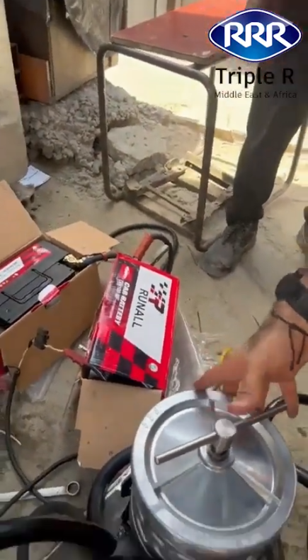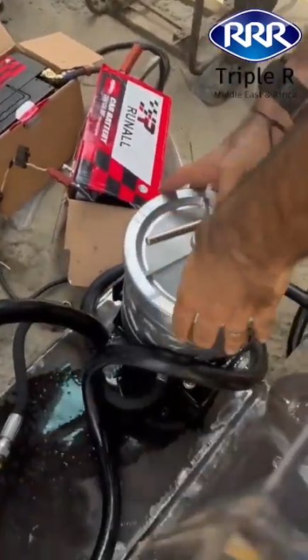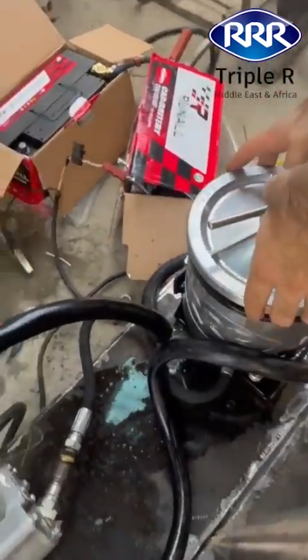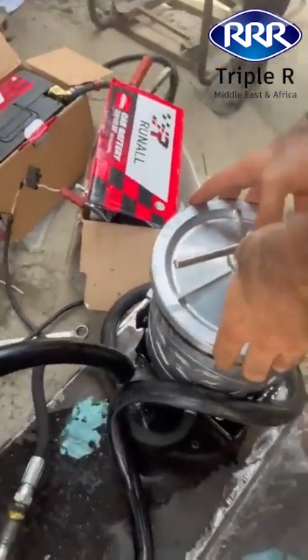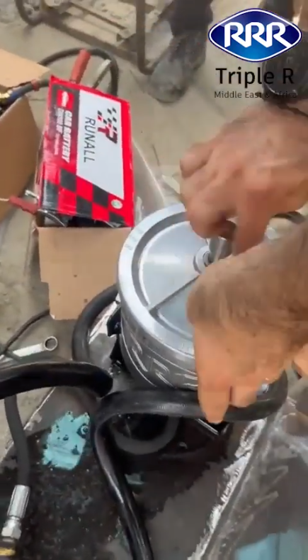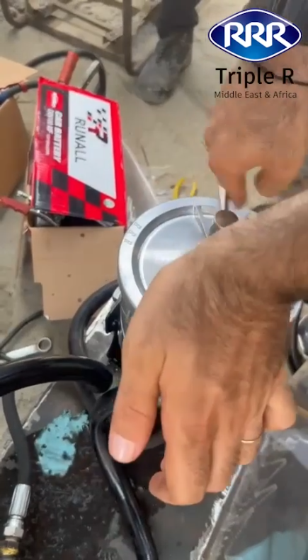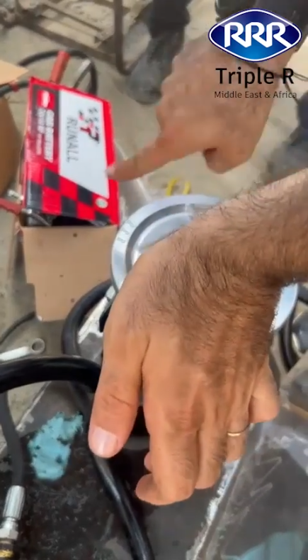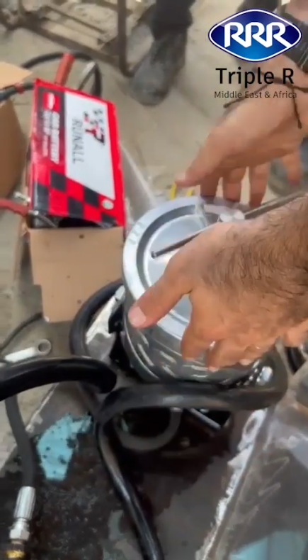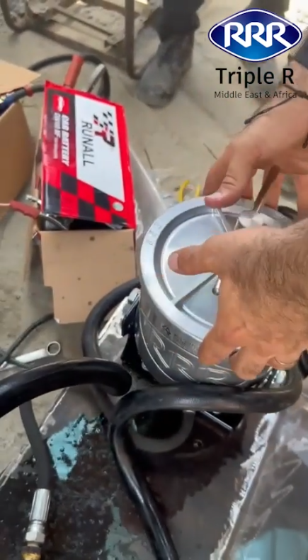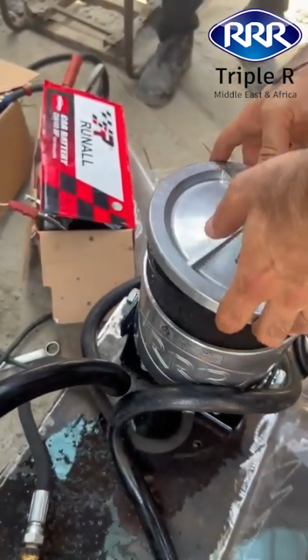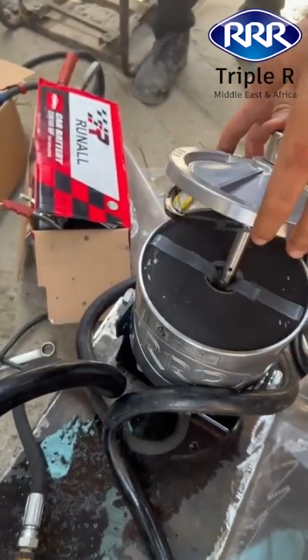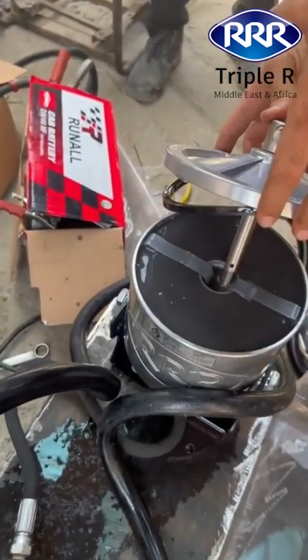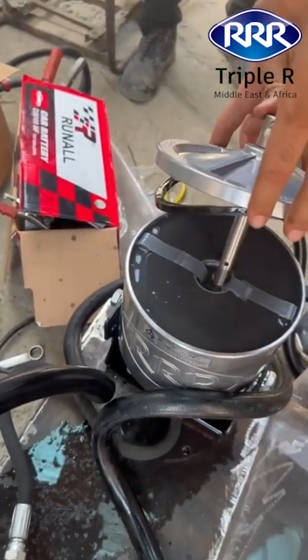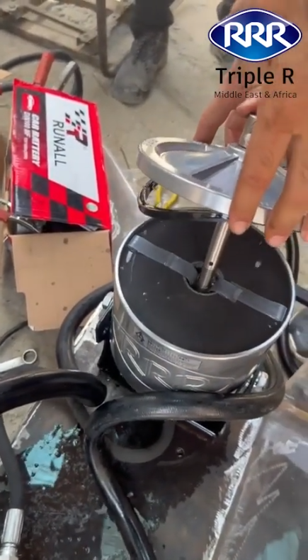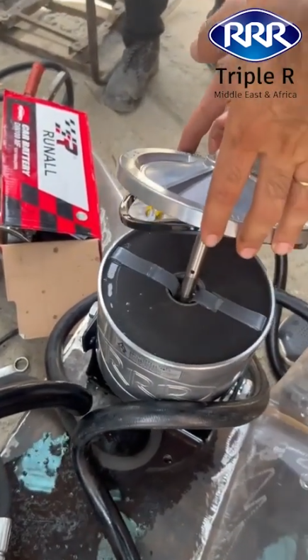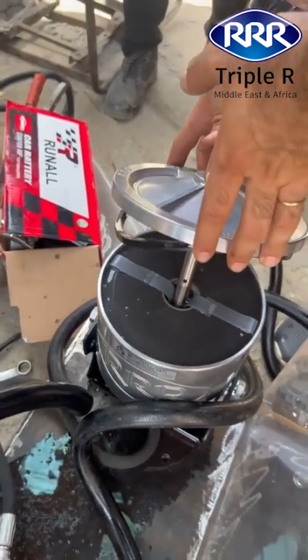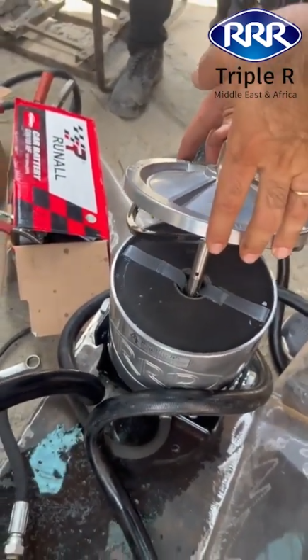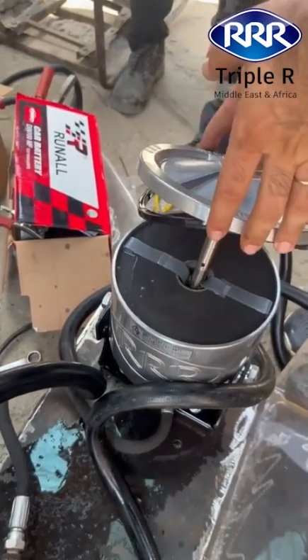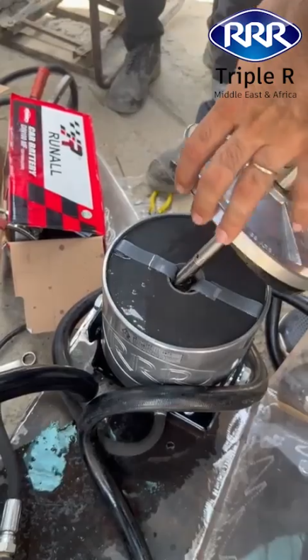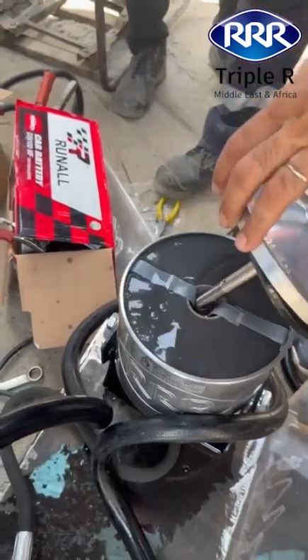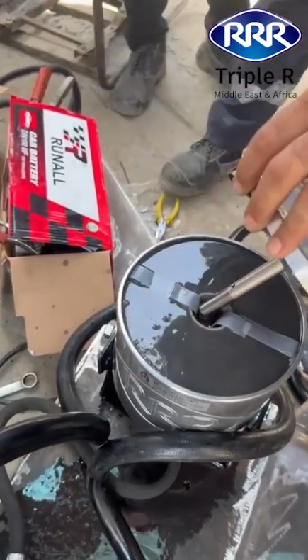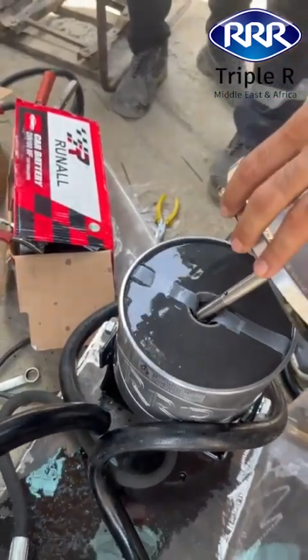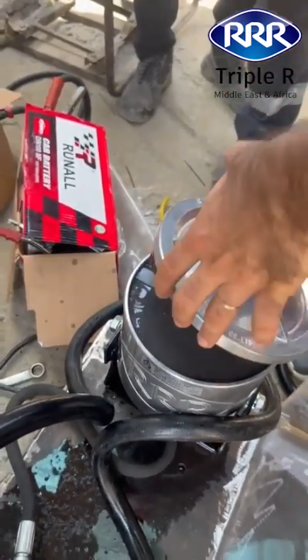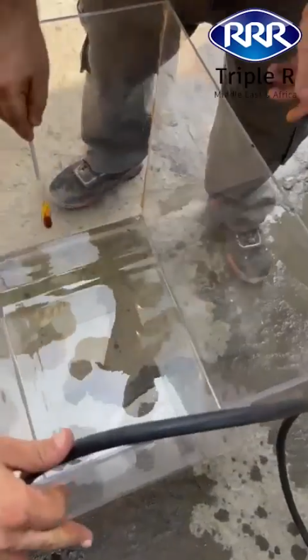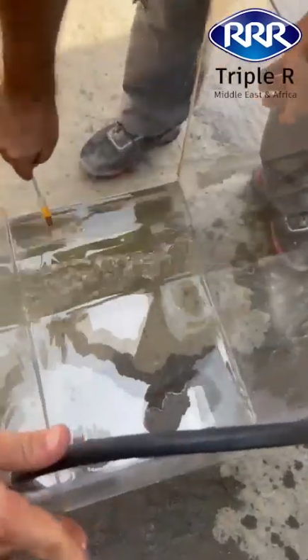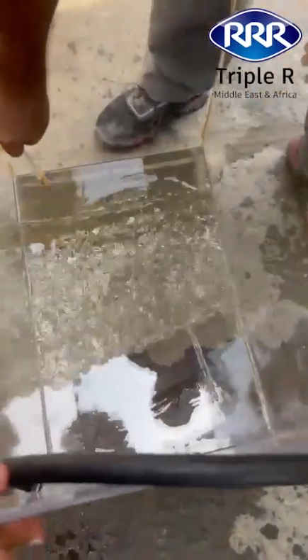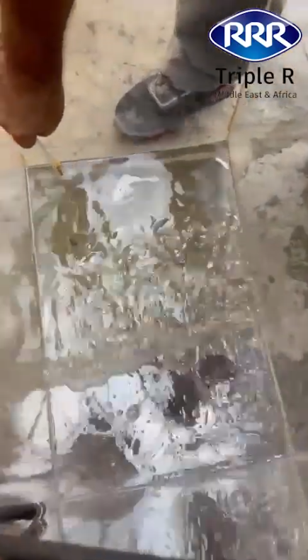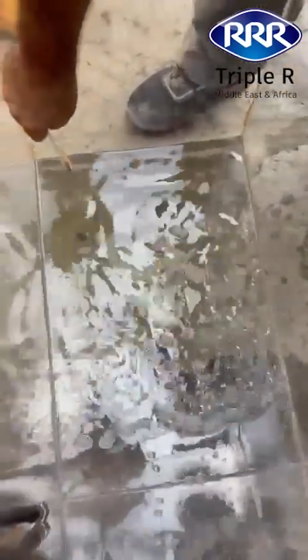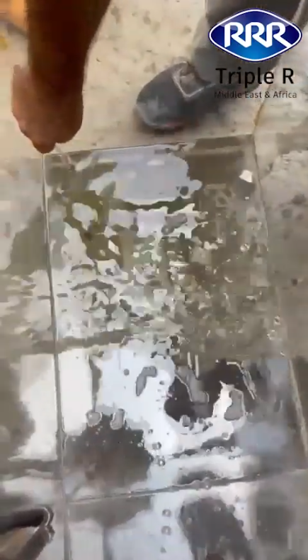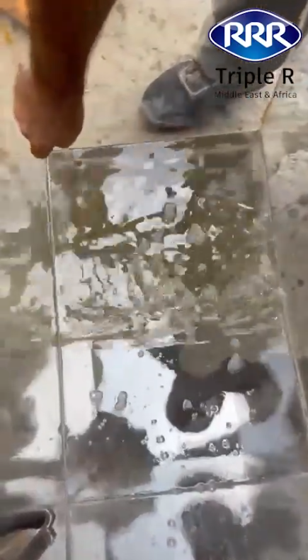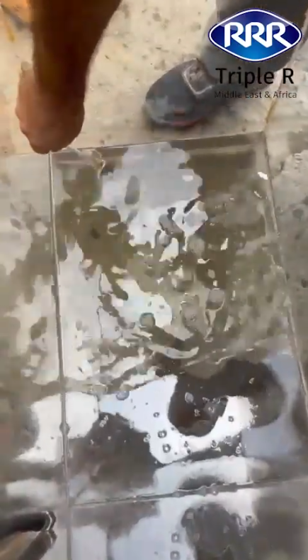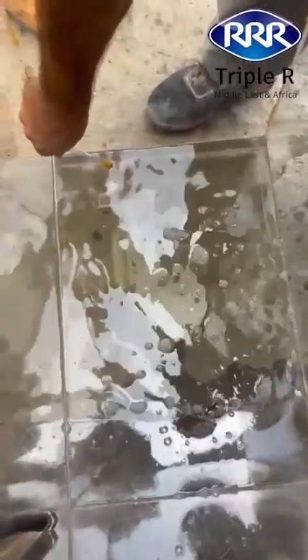We opened the Triple-R filter housing to inspect what was trapped, and we could clearly see the contaminants captured inside. Then we ran a second water test on the filtered diesel — result? Zero water.